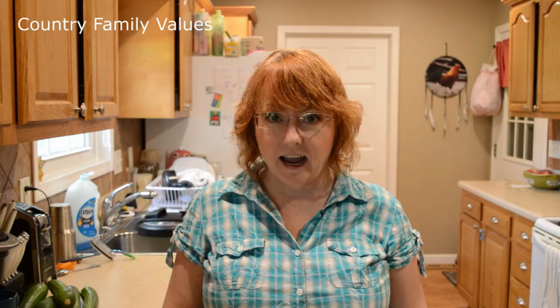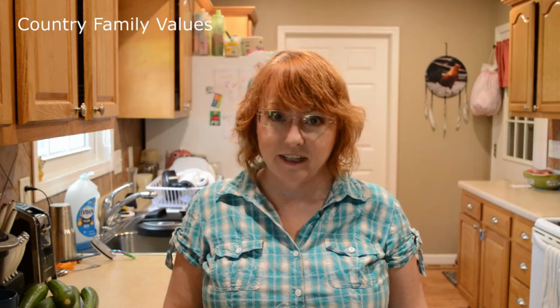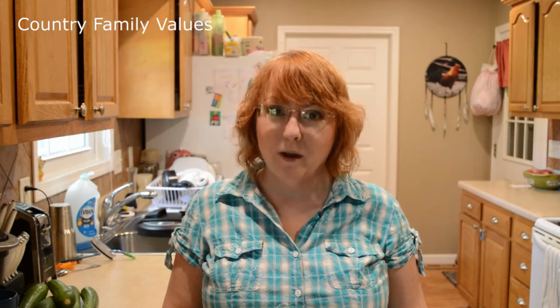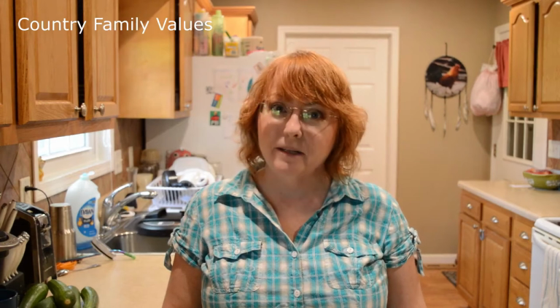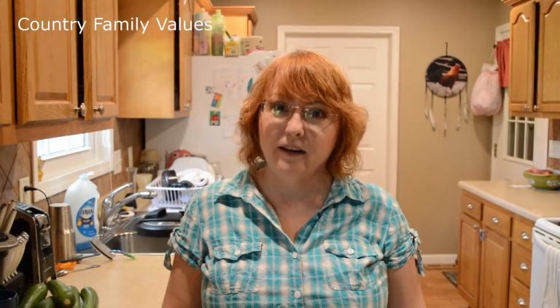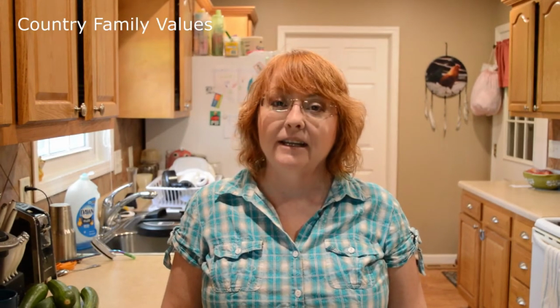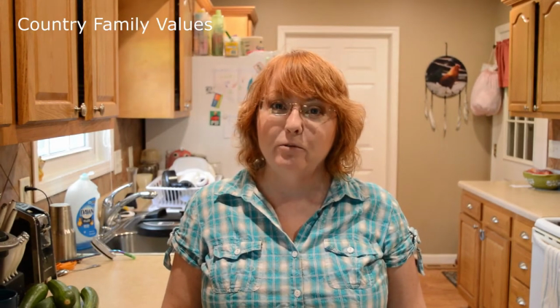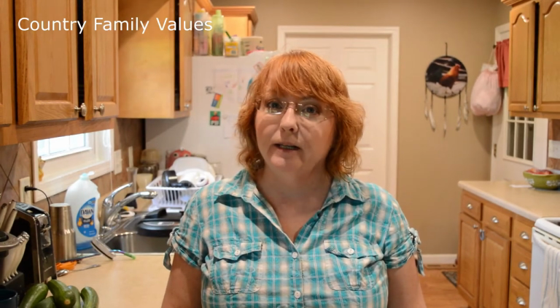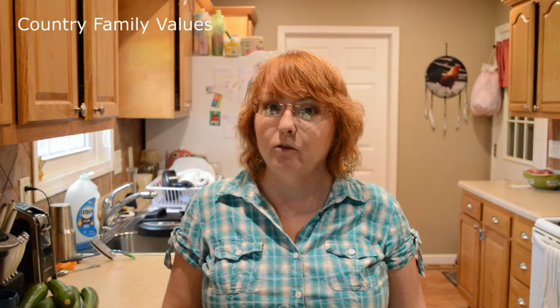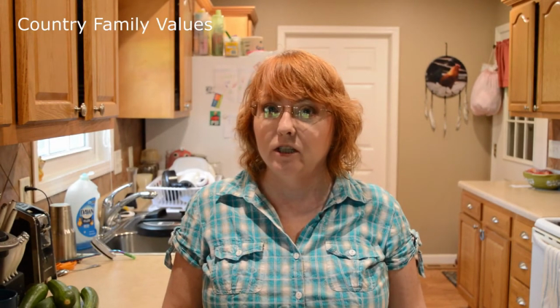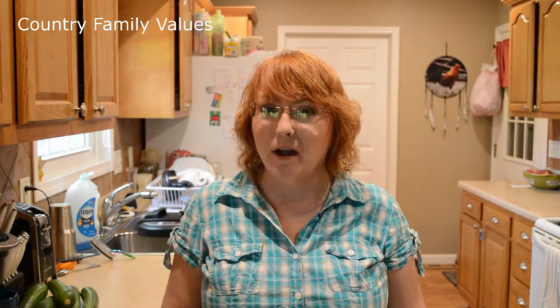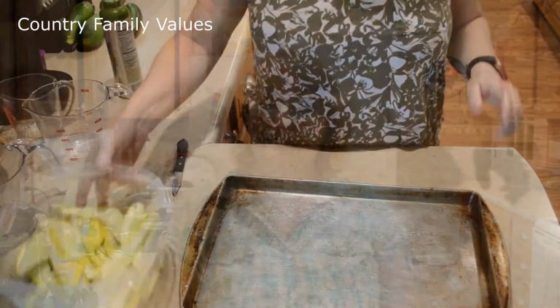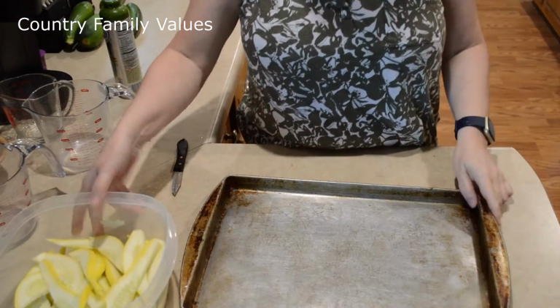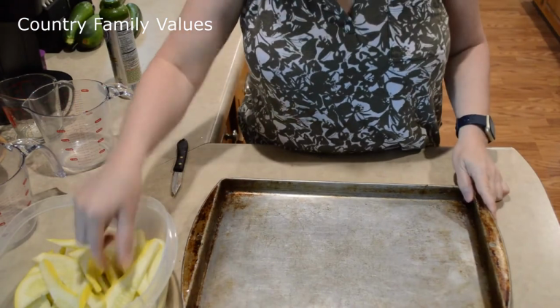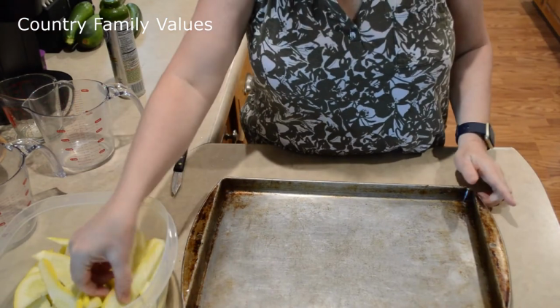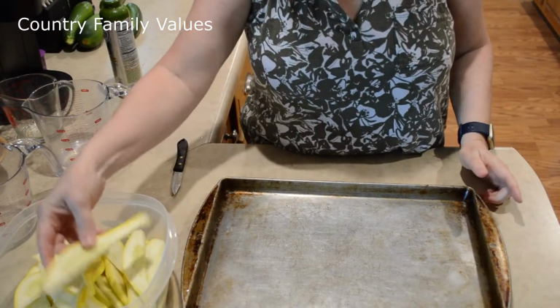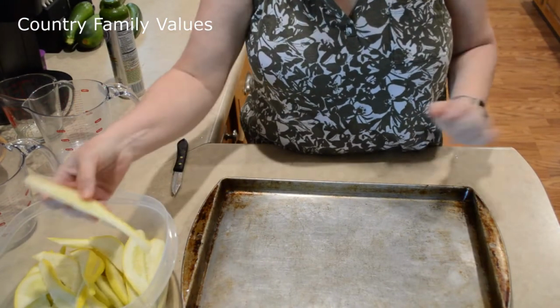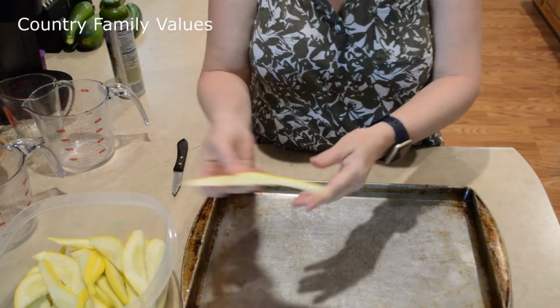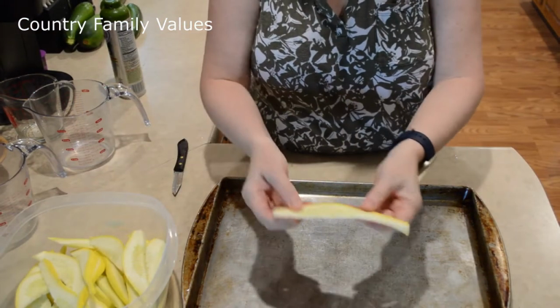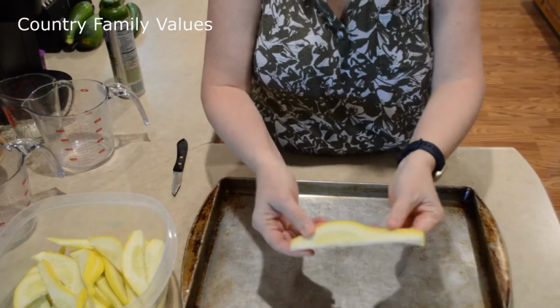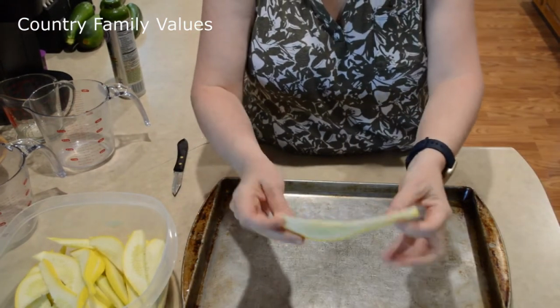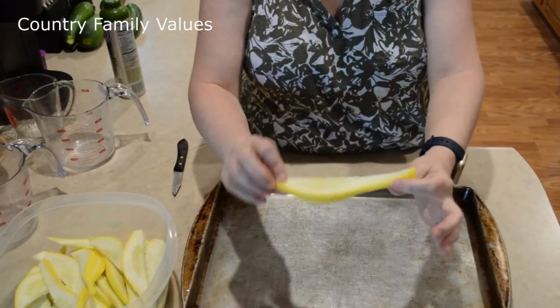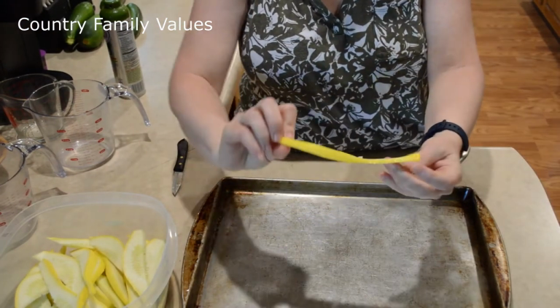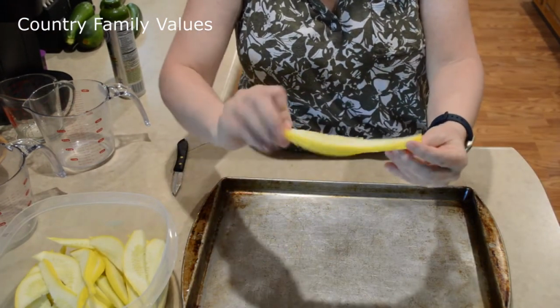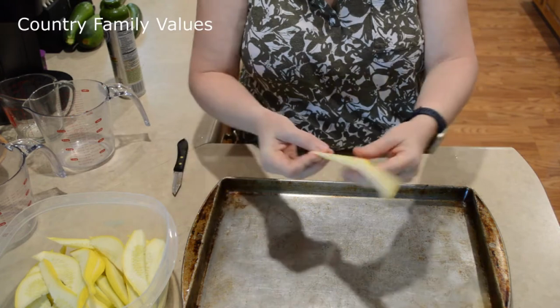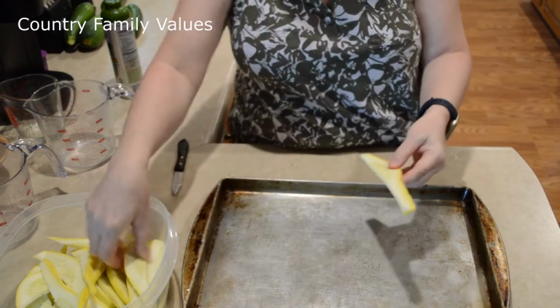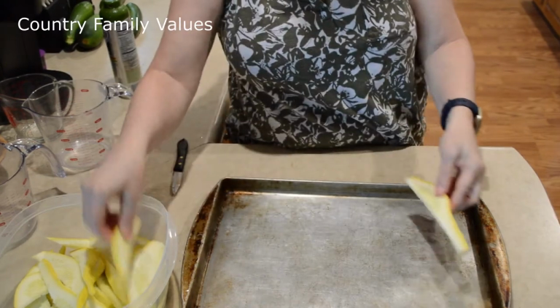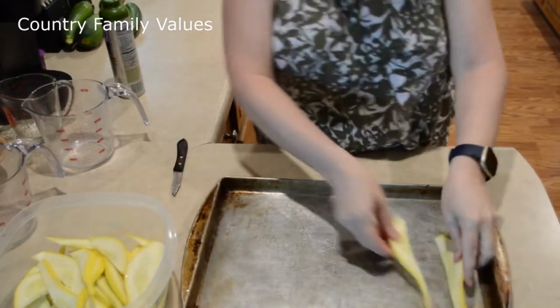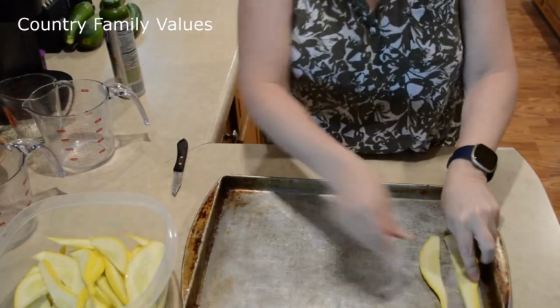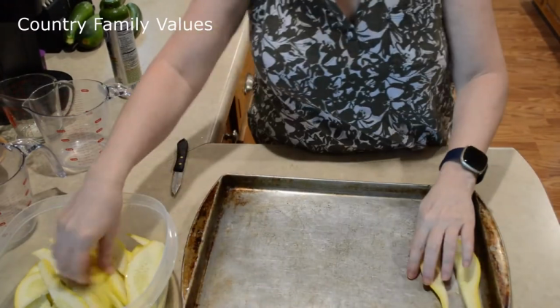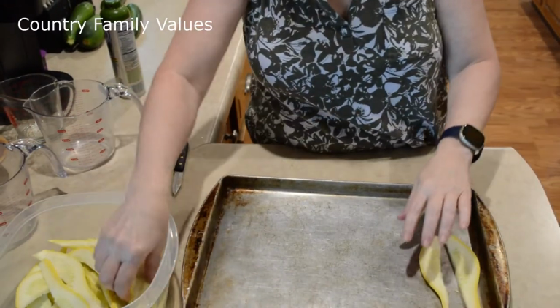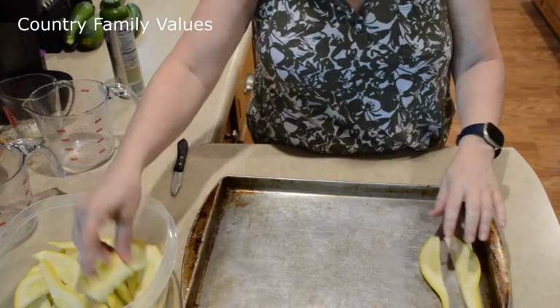Hi friends, welcome back to my channel. Today we're doing oven roasted squash. I've got them a little thin, as you can tell, and I'm just going to put them on this sheet here.